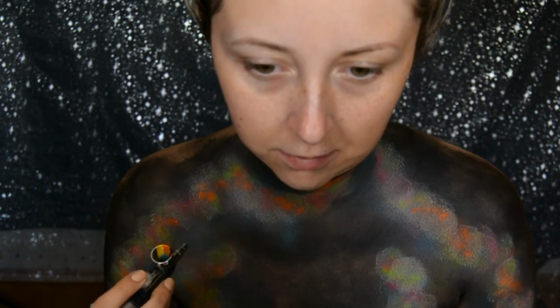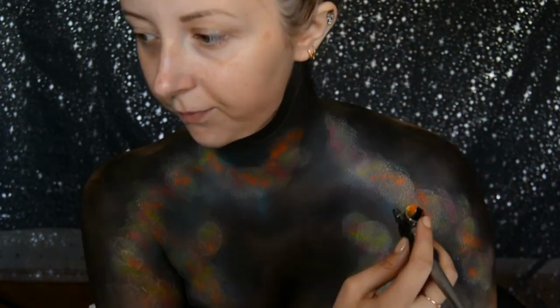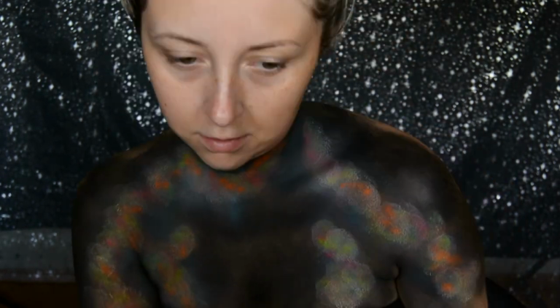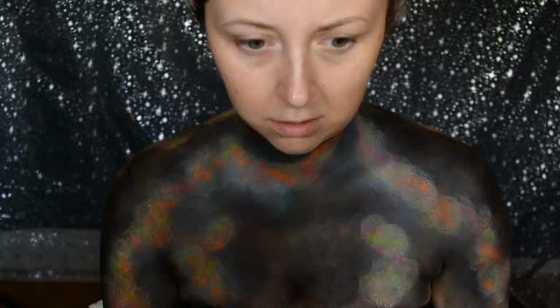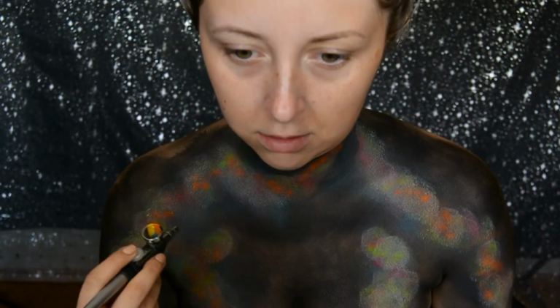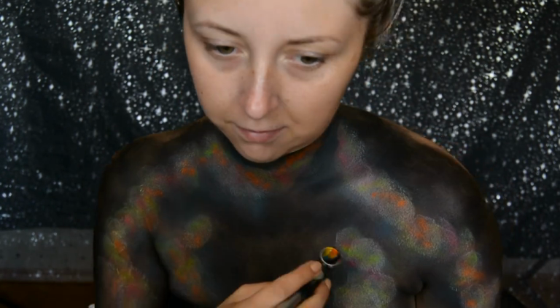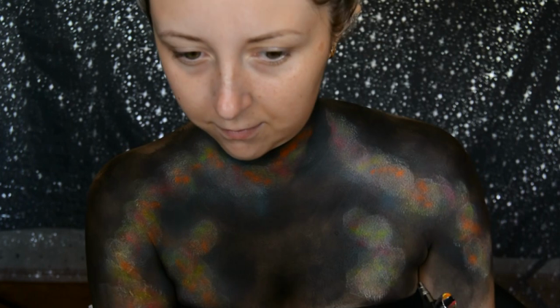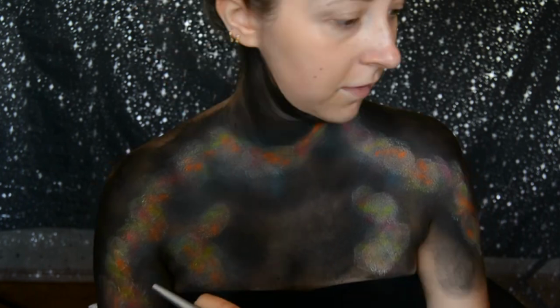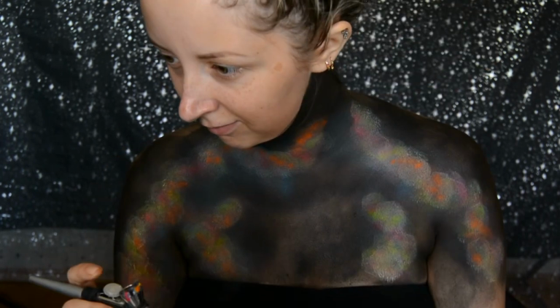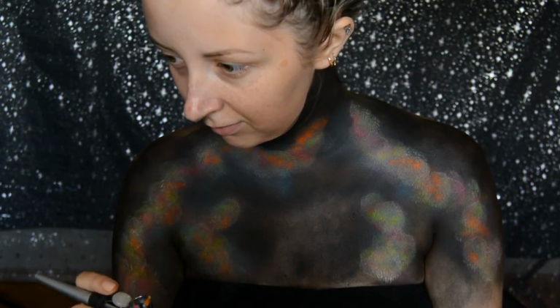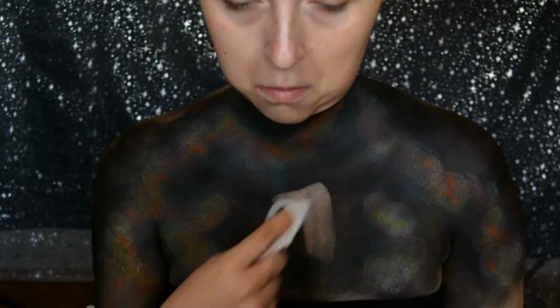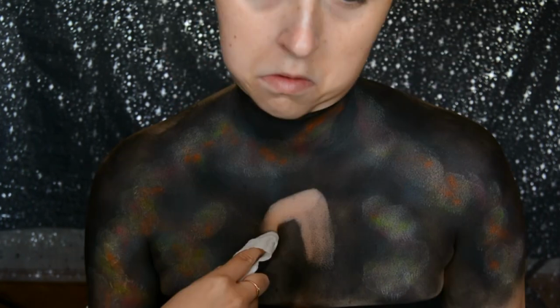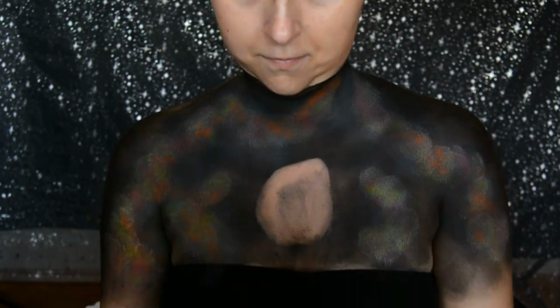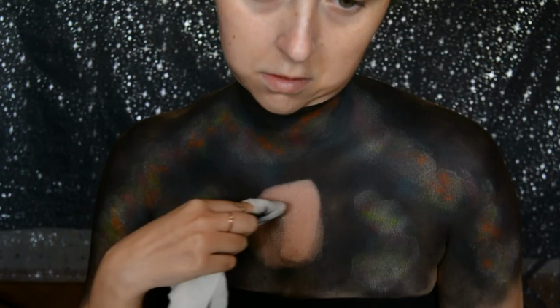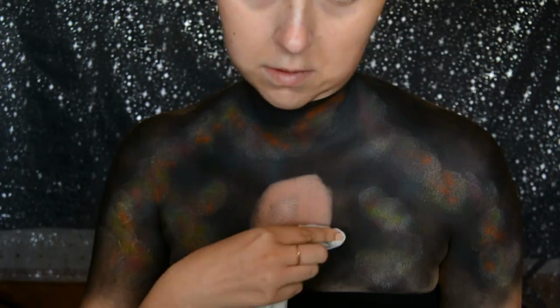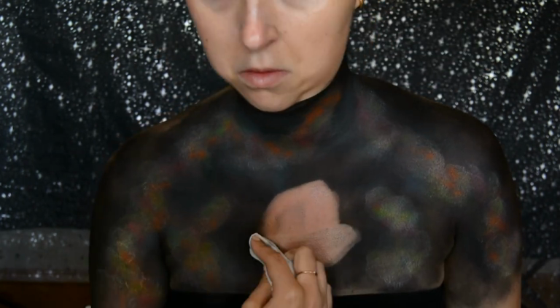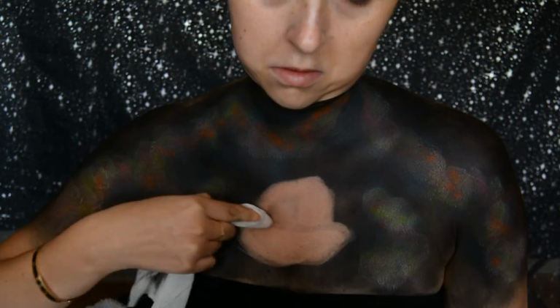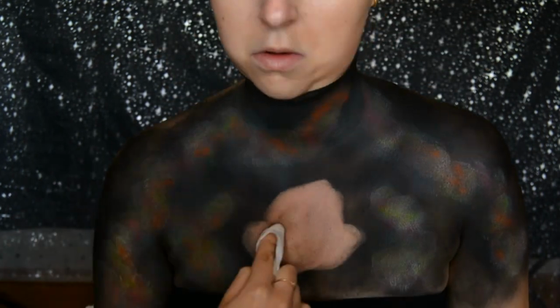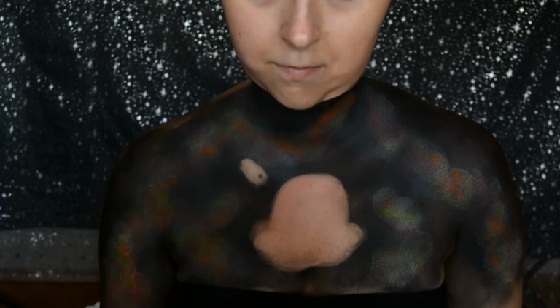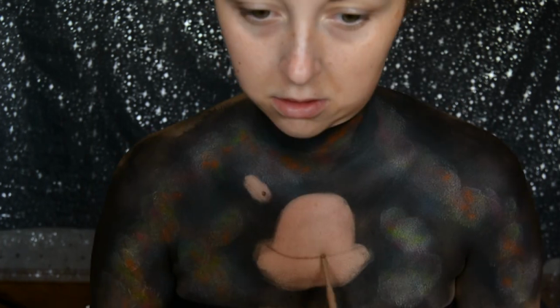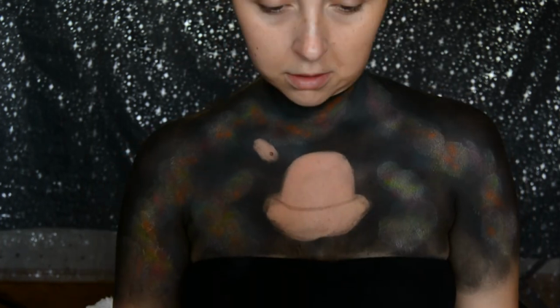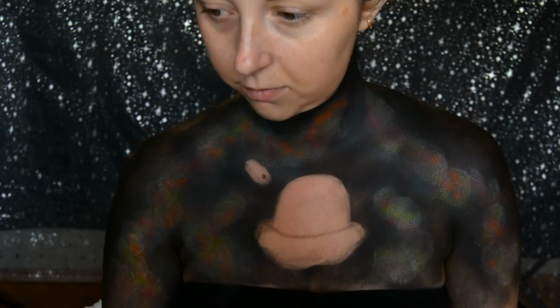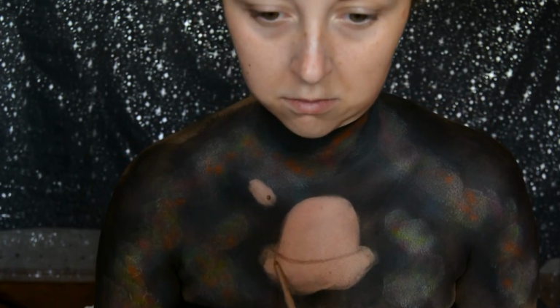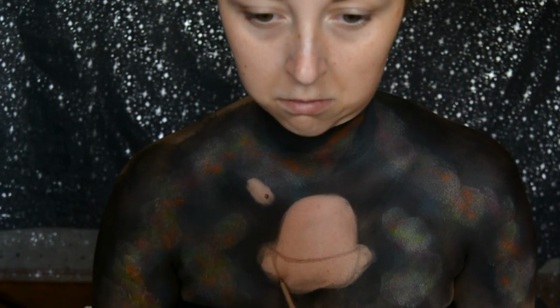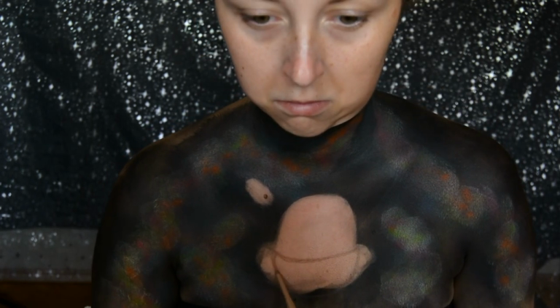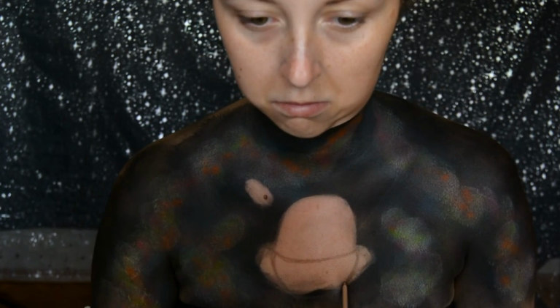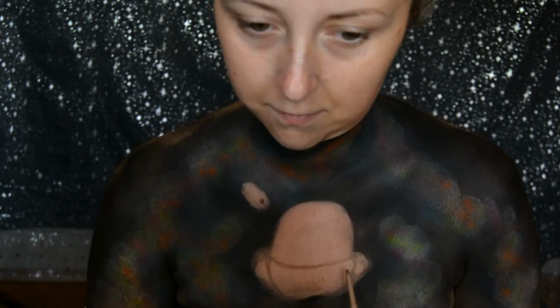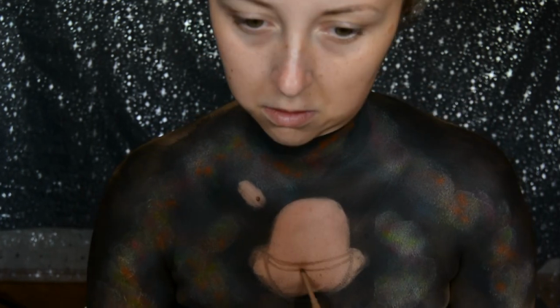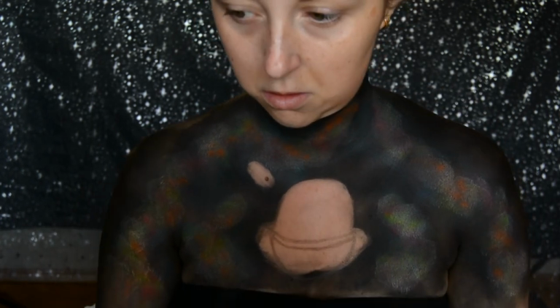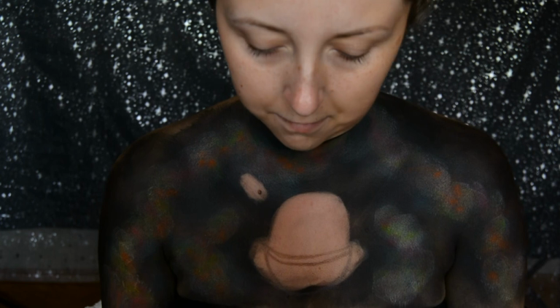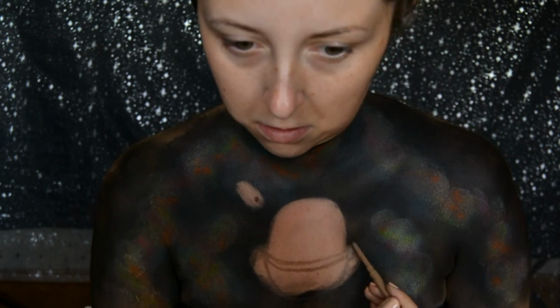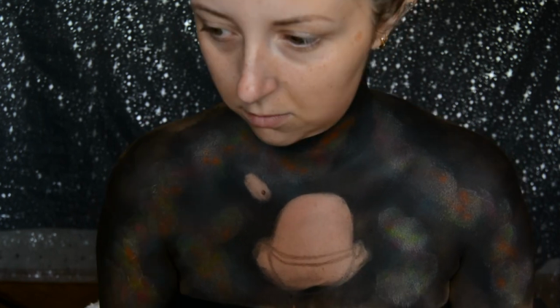I then picked up my airbrush again and lightly misted a layer of black over it just so it all blends in quite nicely. Now, as you know from the intro and the title, we paint Baby Yoda, or the child, in the centre of my chest.